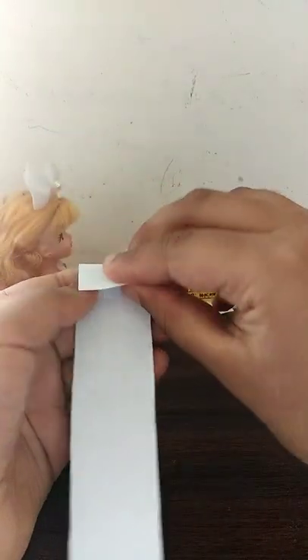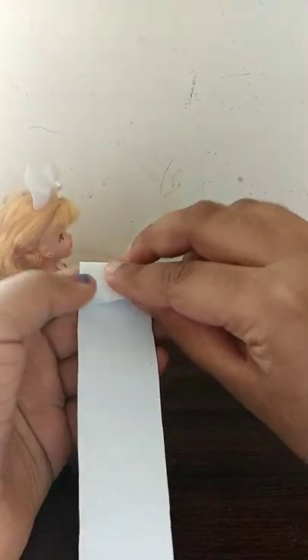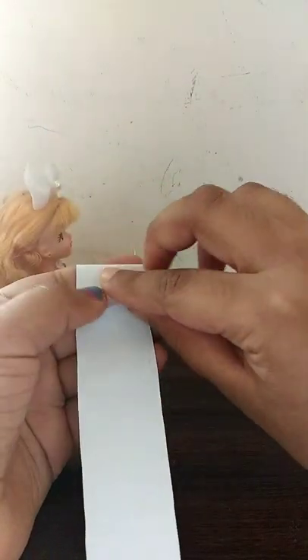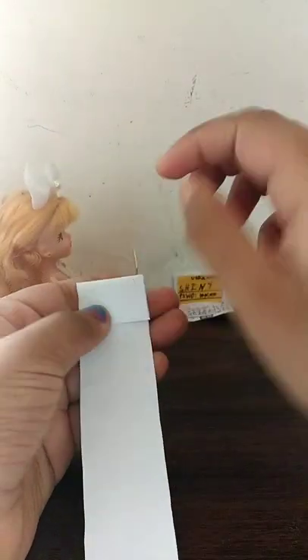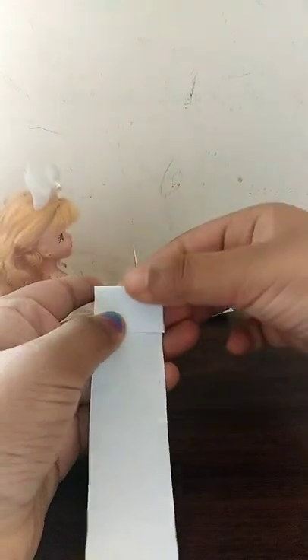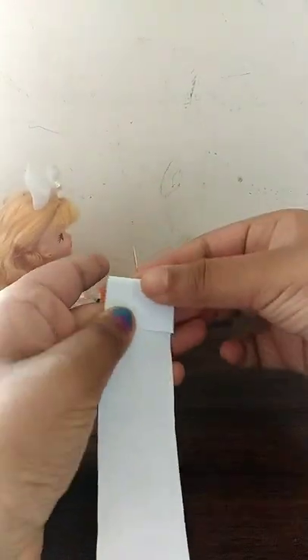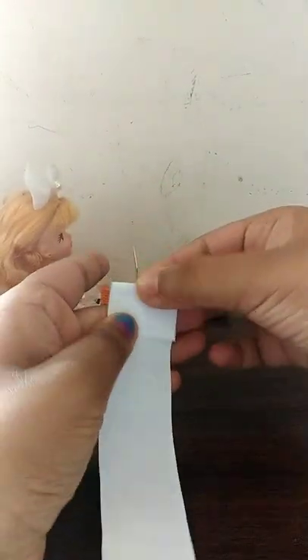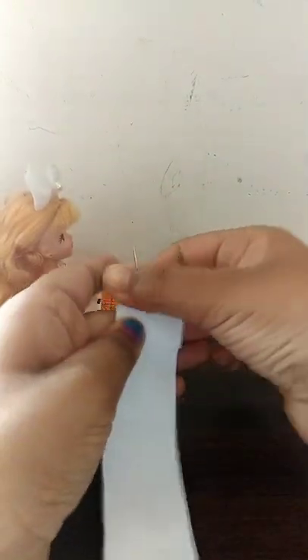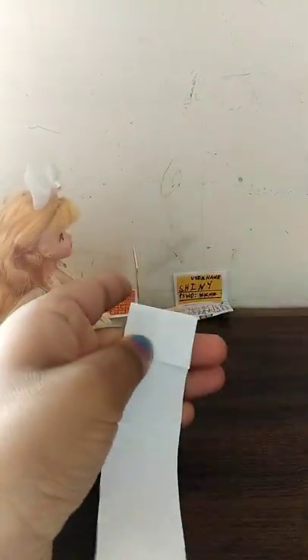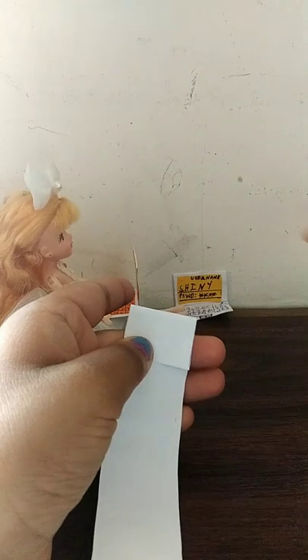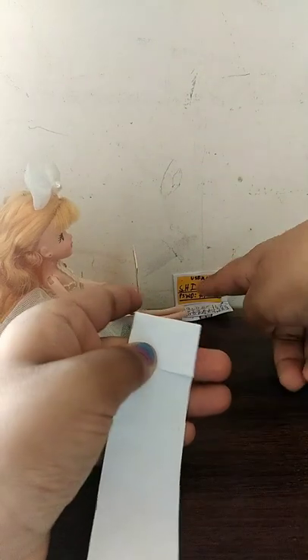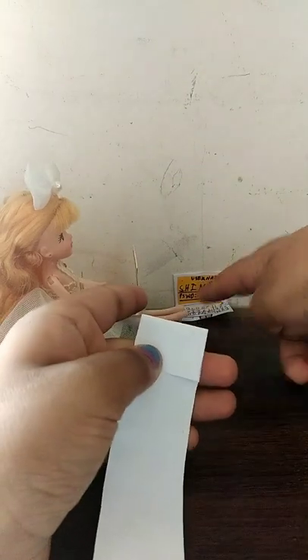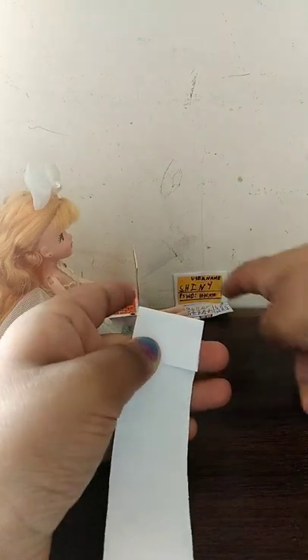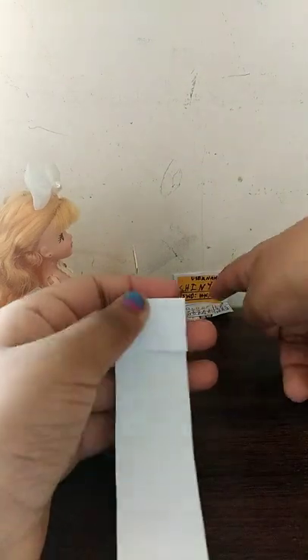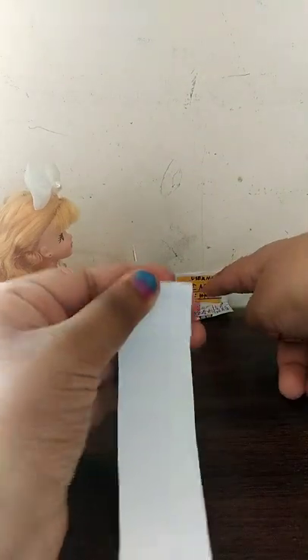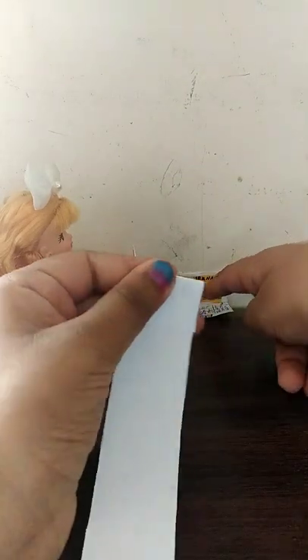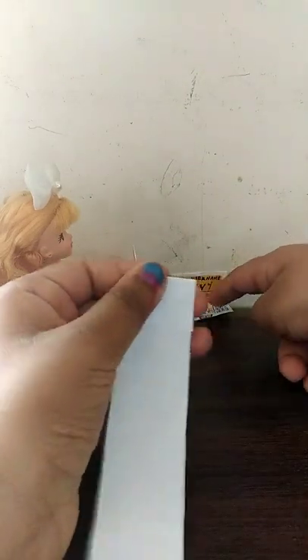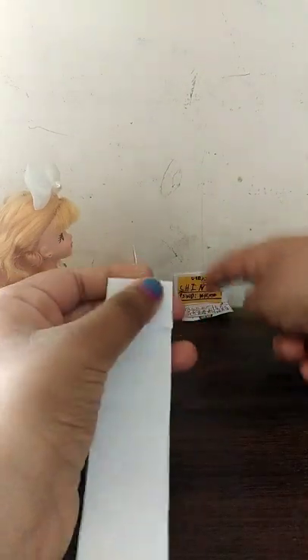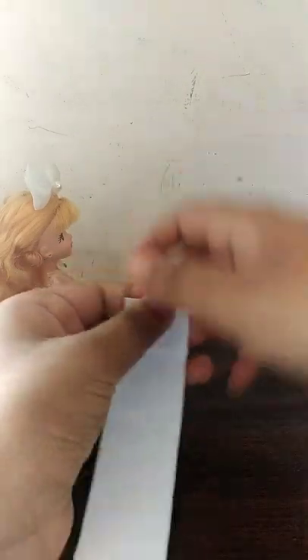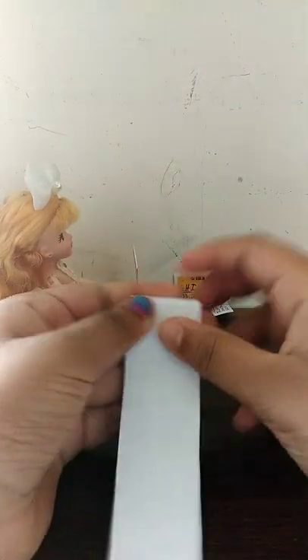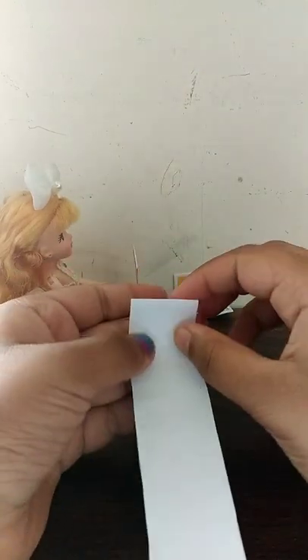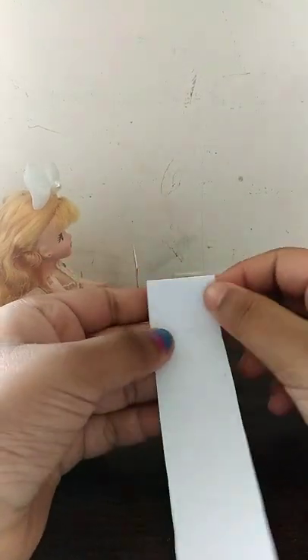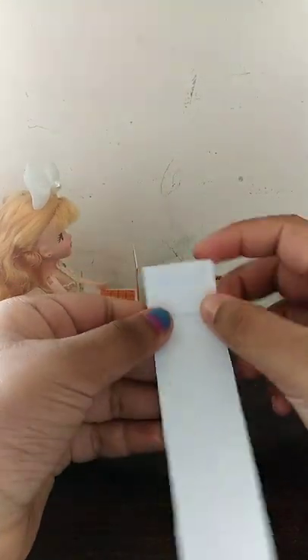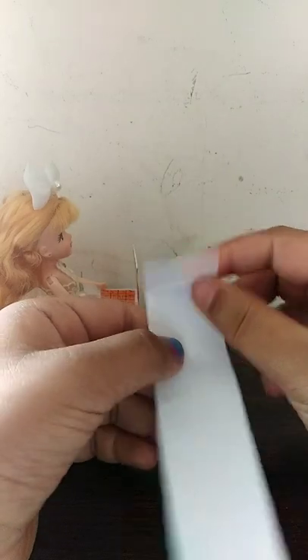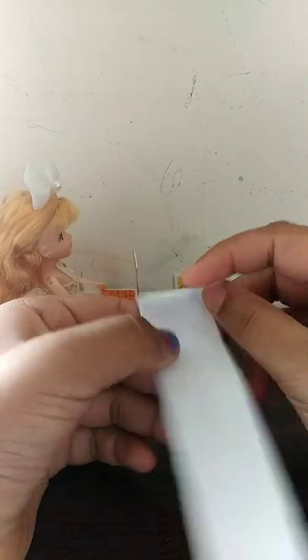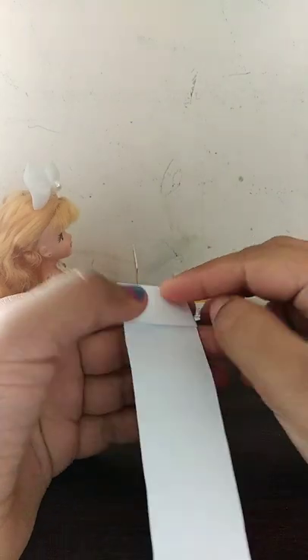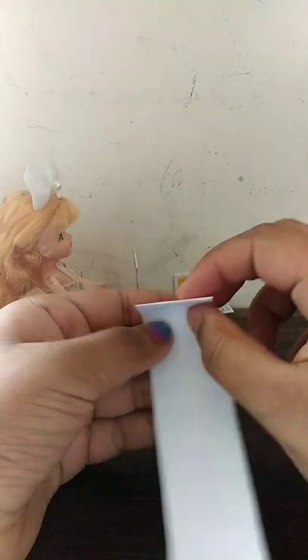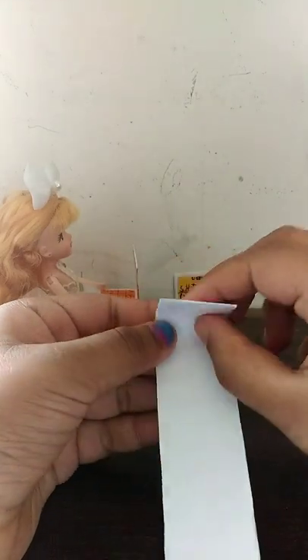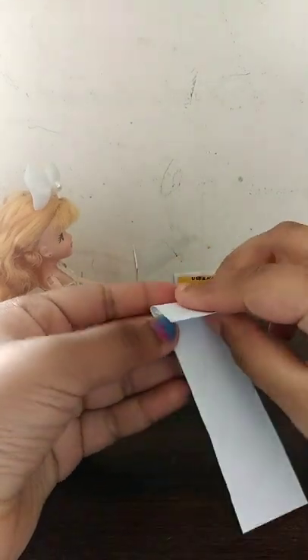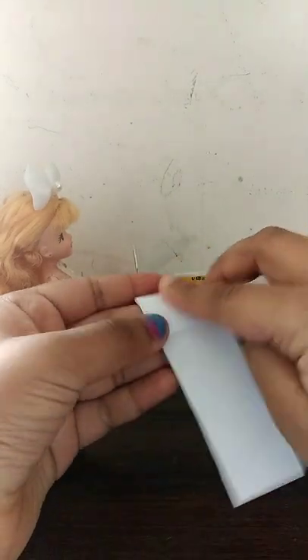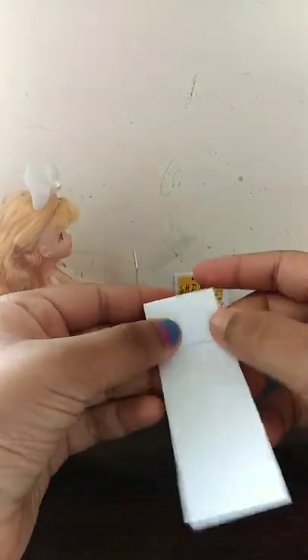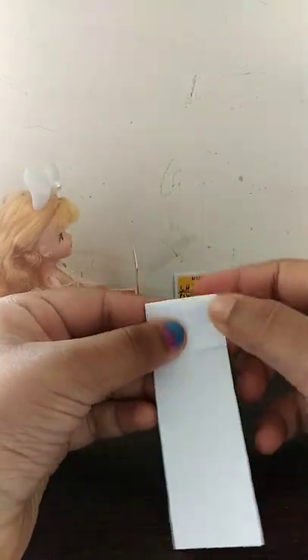Now what we have to do is fold it thrice. We have to do the first two folds for the screen and the next one fold for the keyboard. So let's do that. My first fold is done and my second fold is done. Now let's go on with the third fold — nice.